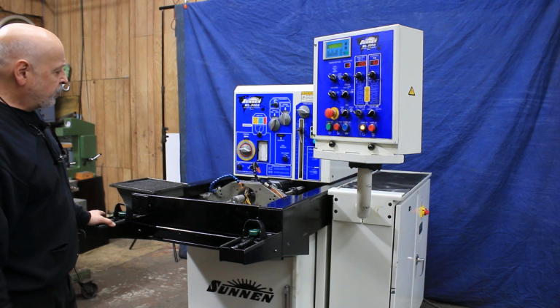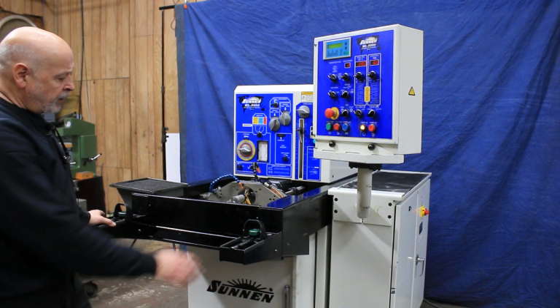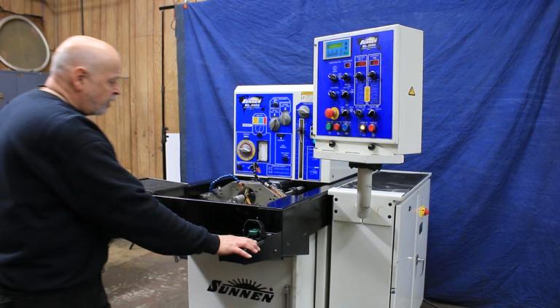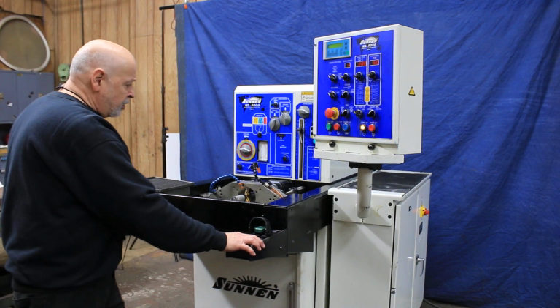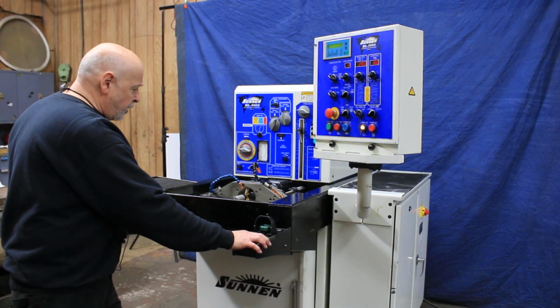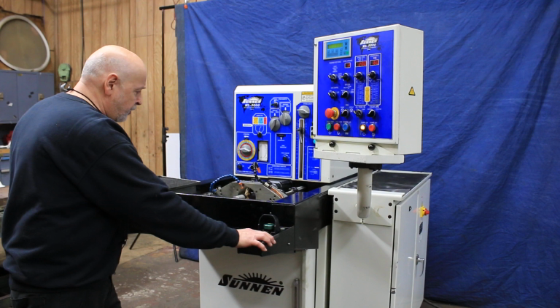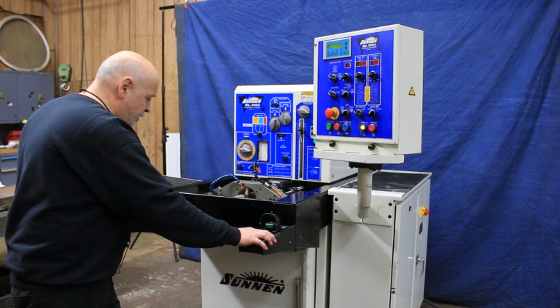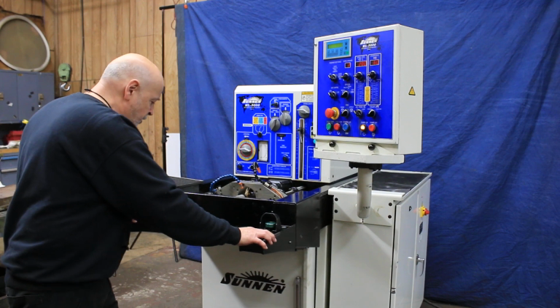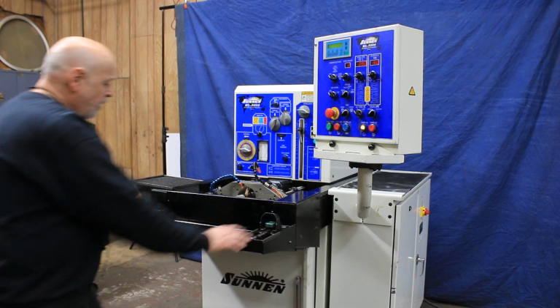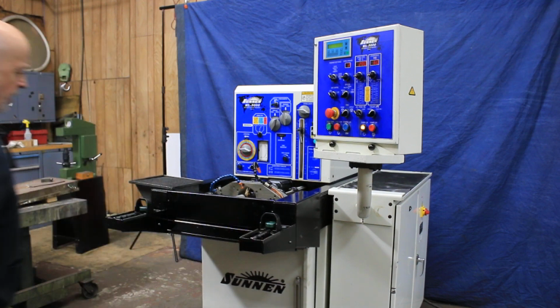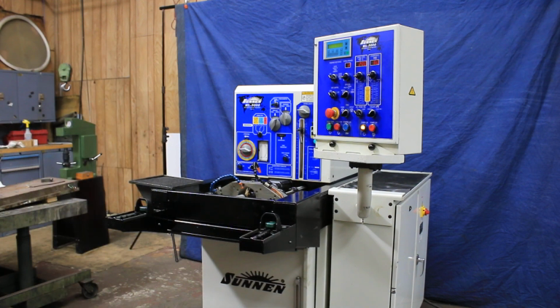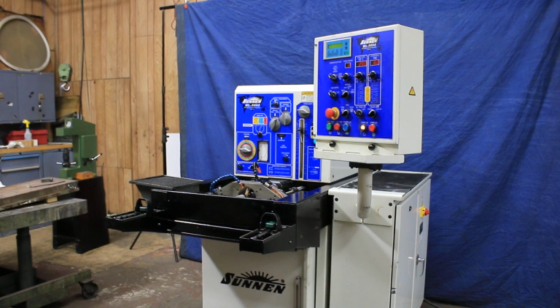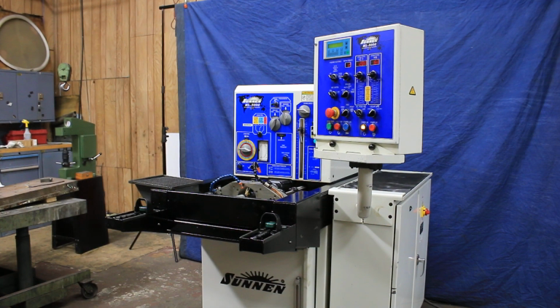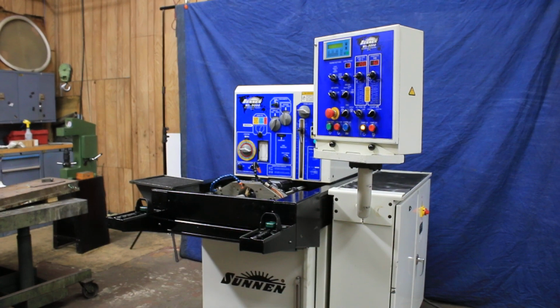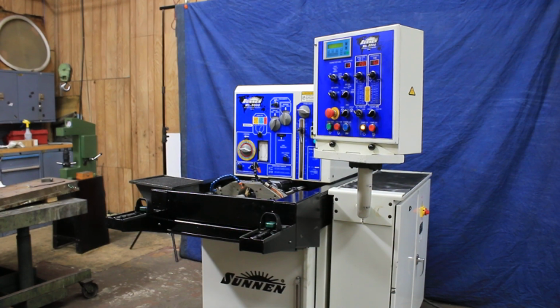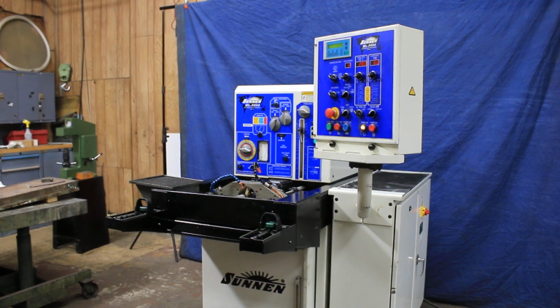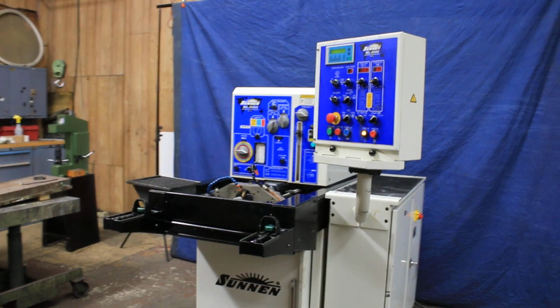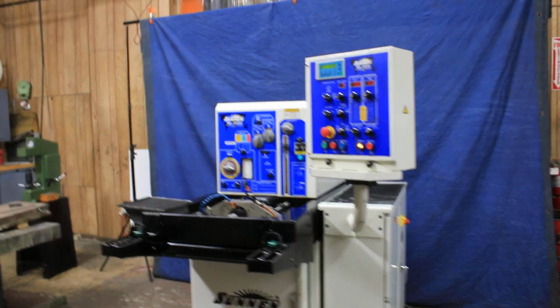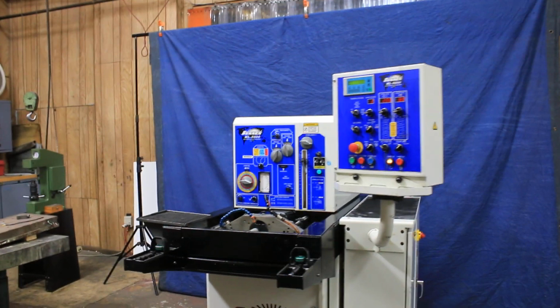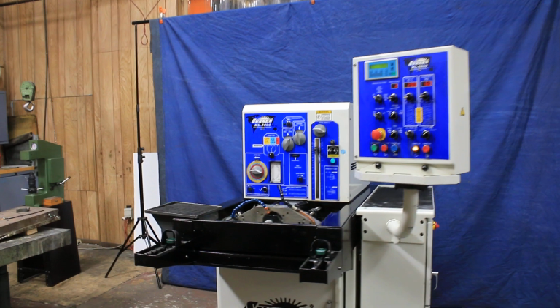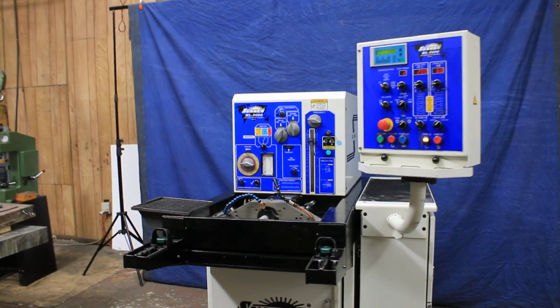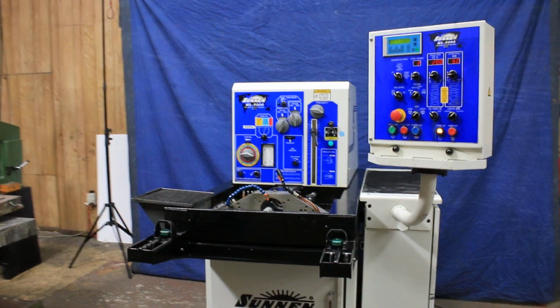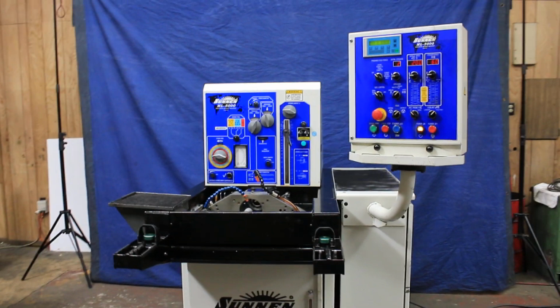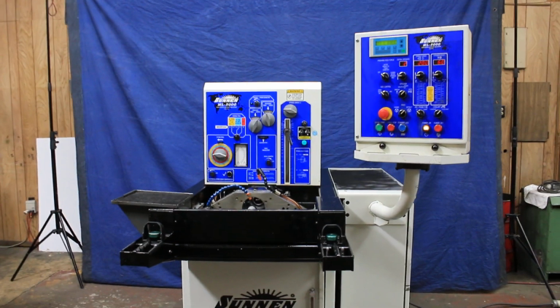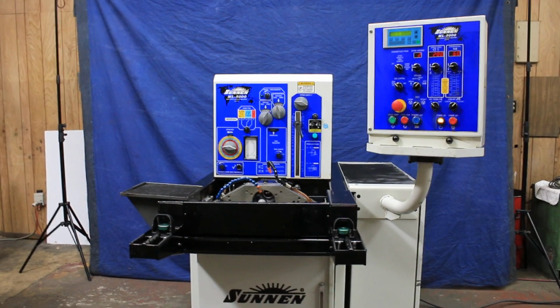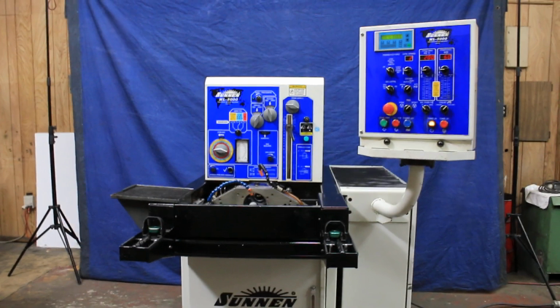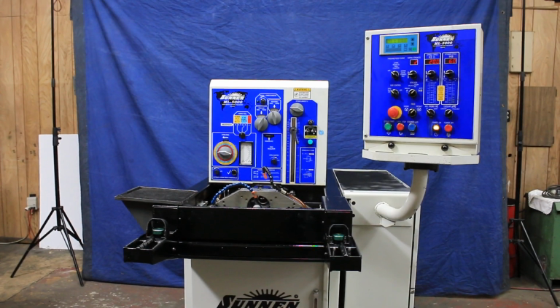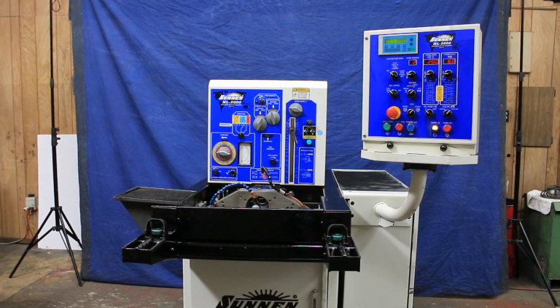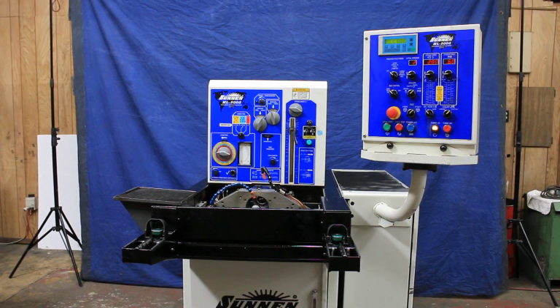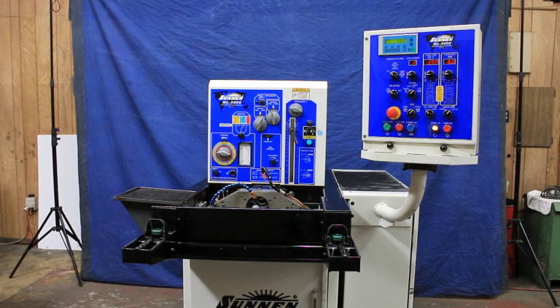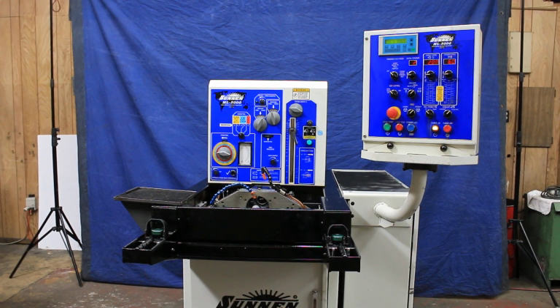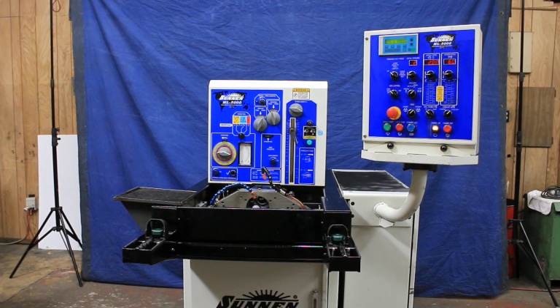So that's a new thing for this machine. It's looking really nice — it's clean, it's original paint. That's the Sonnenhone ML5000.